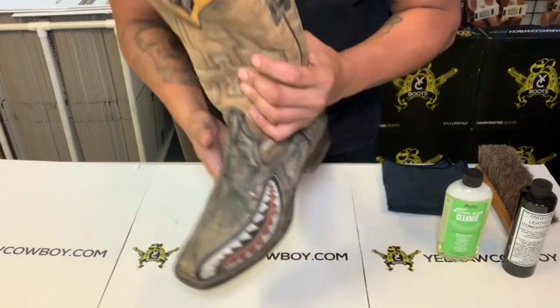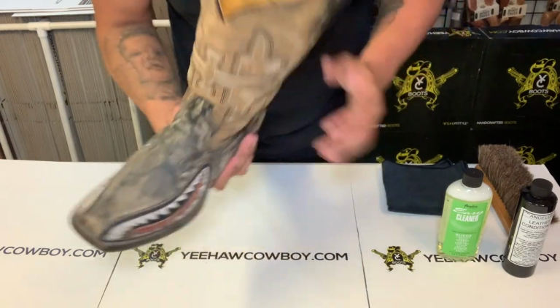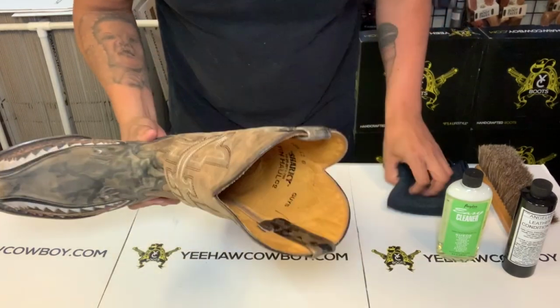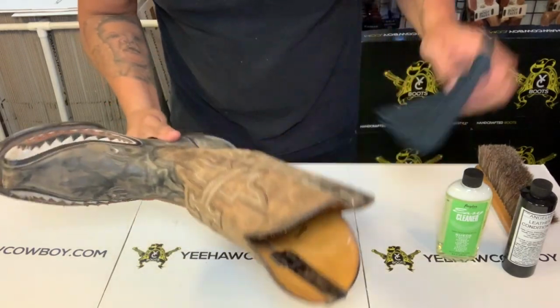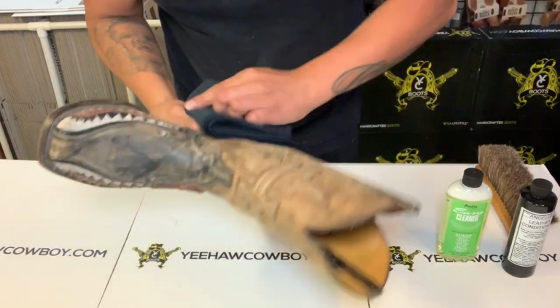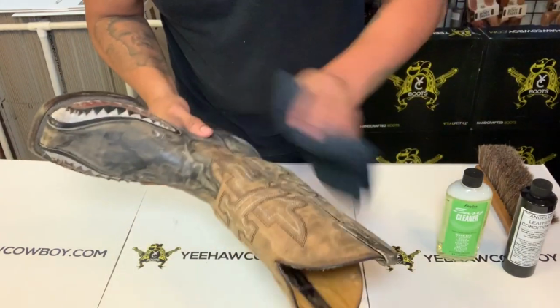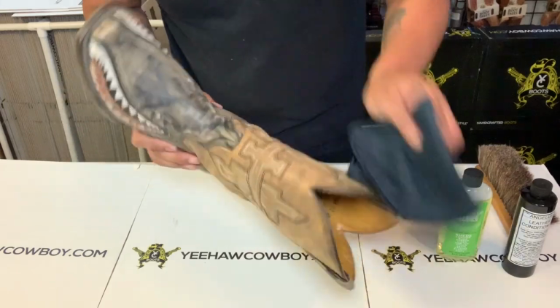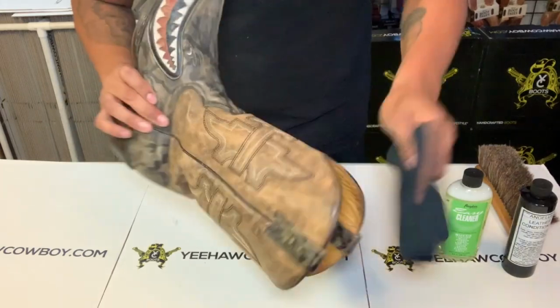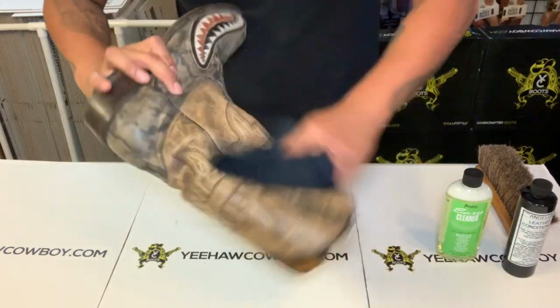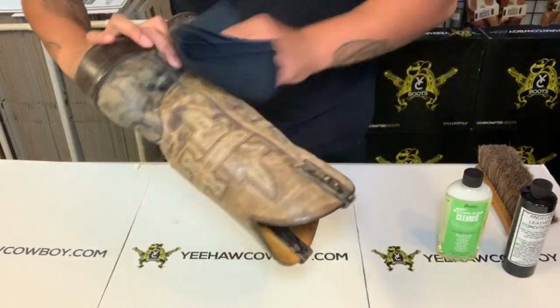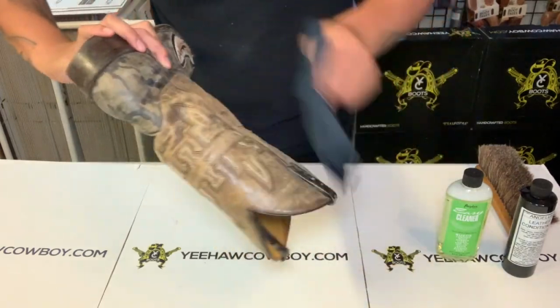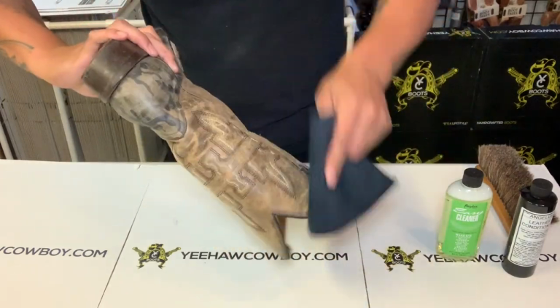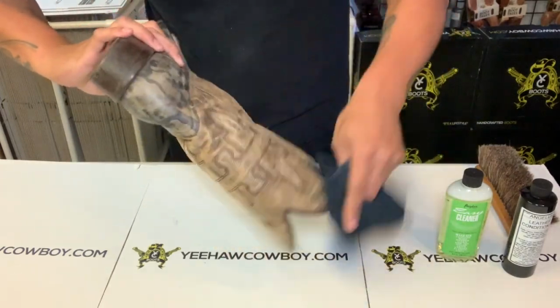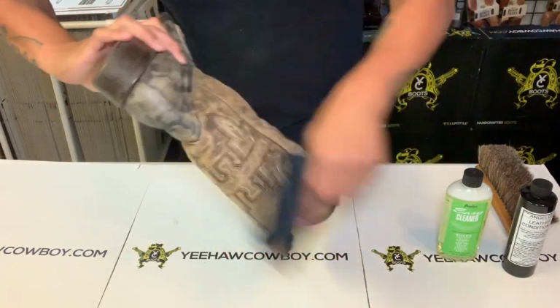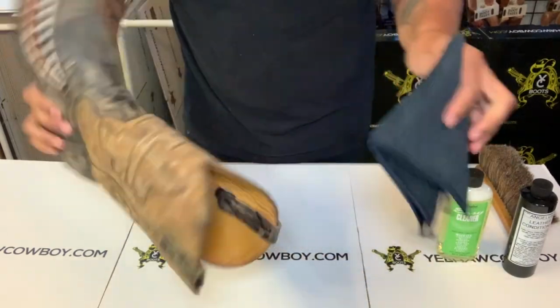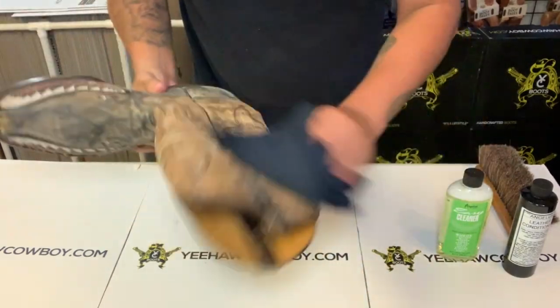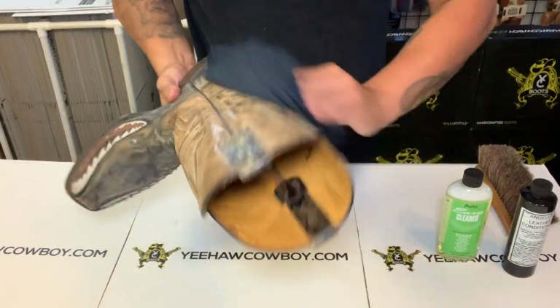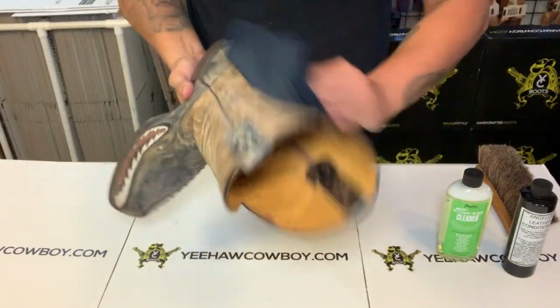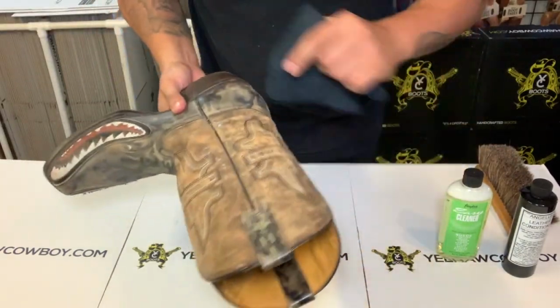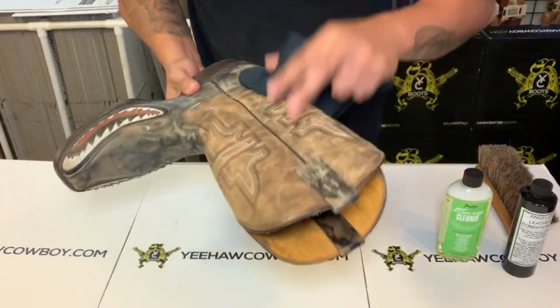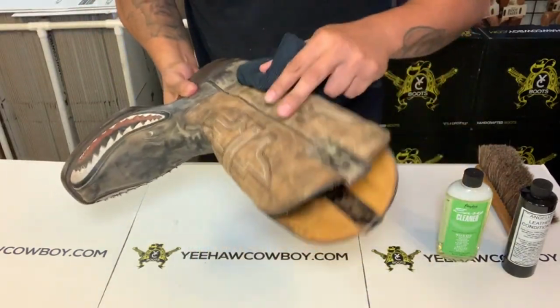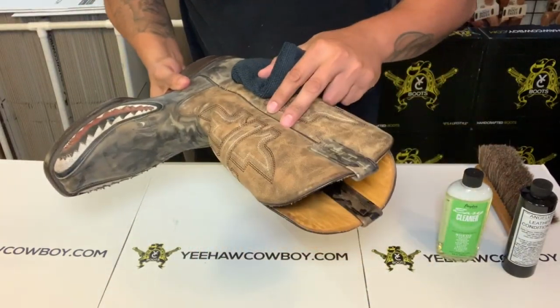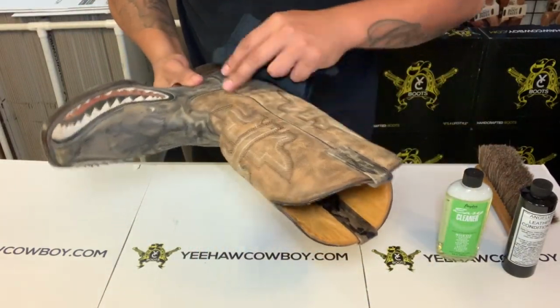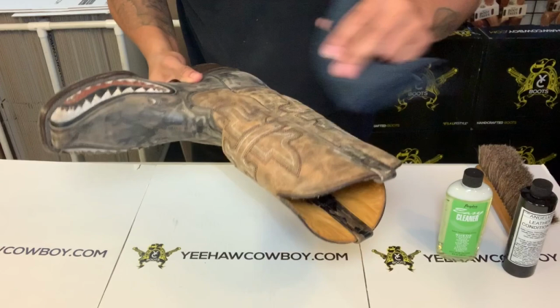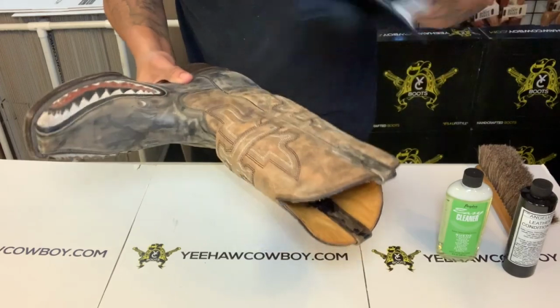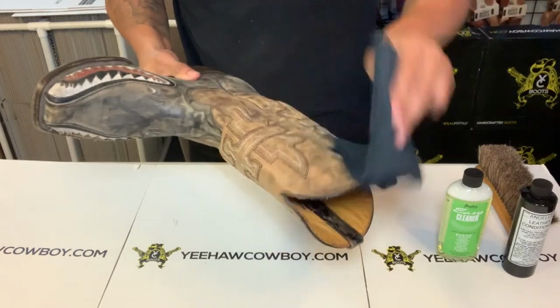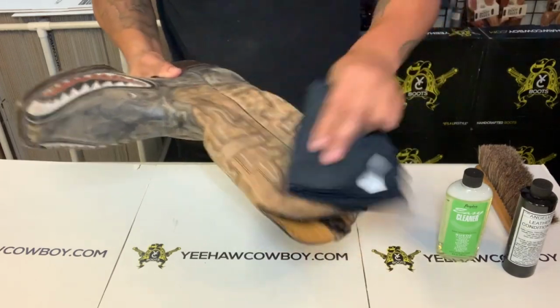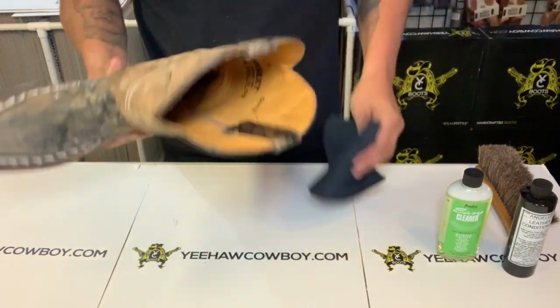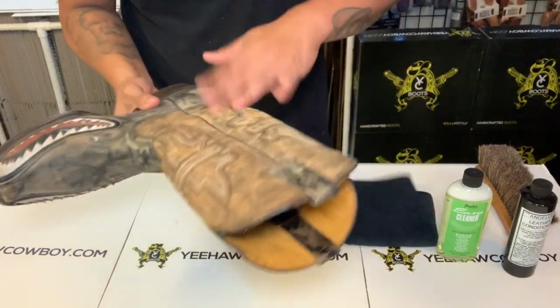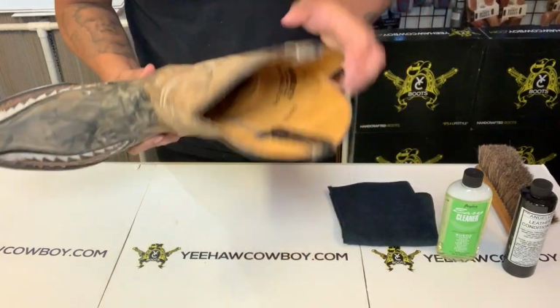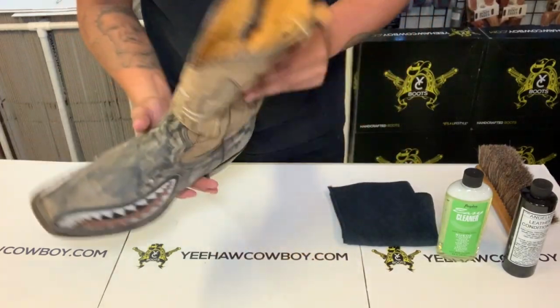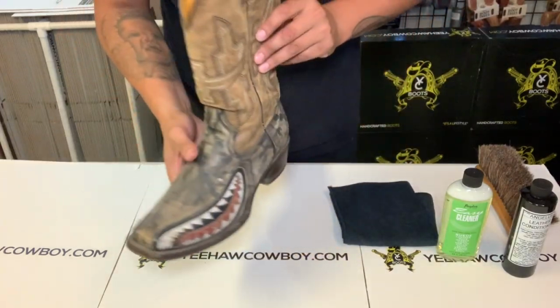First, of course, you're going to dust them off — make sure nothing's crazy on there. Just make sure you clean them off, make sure it's very clean. You know, just dust it off; it might be dirty.